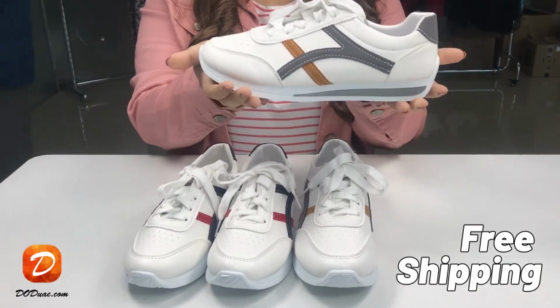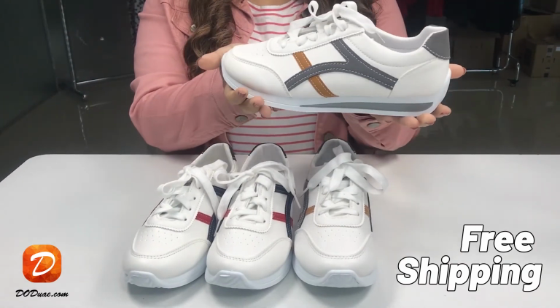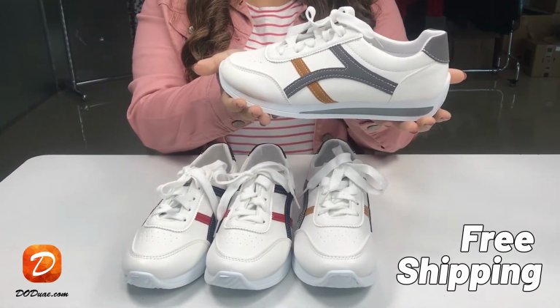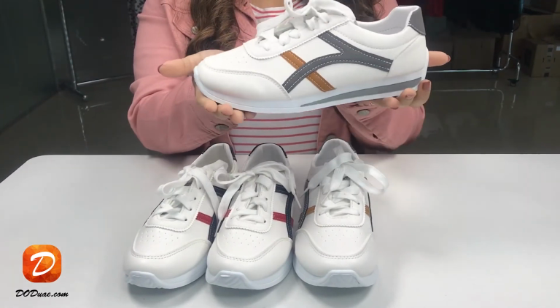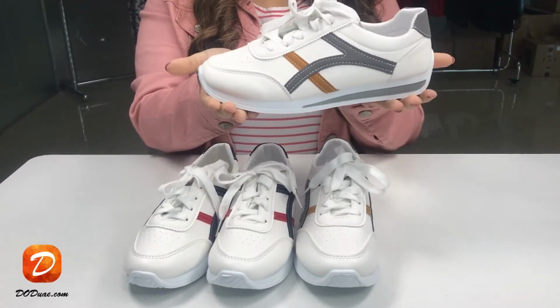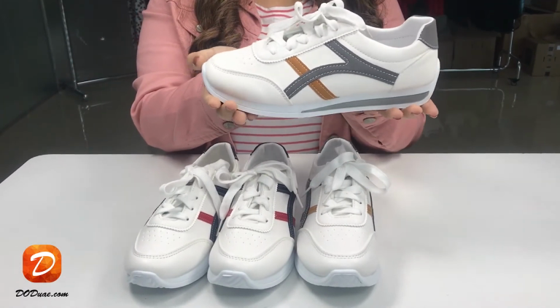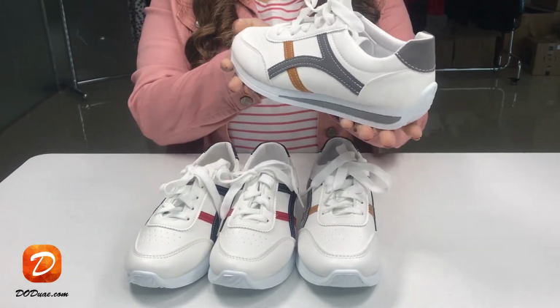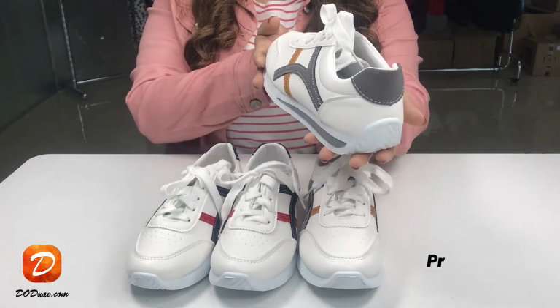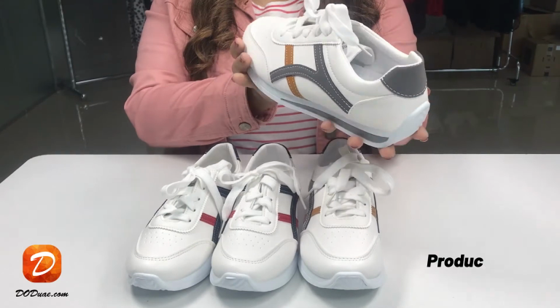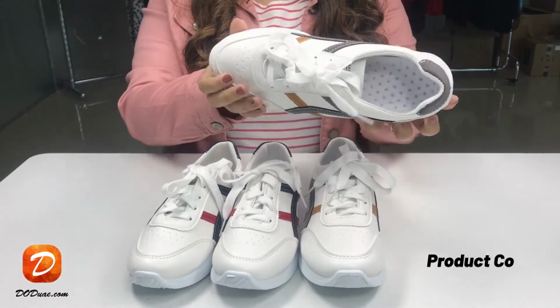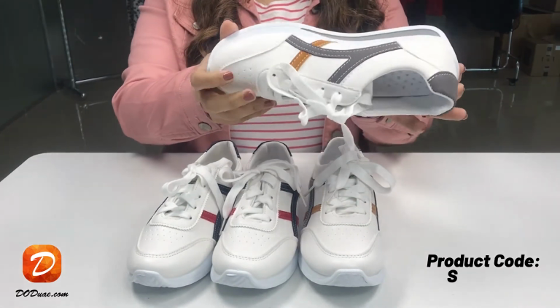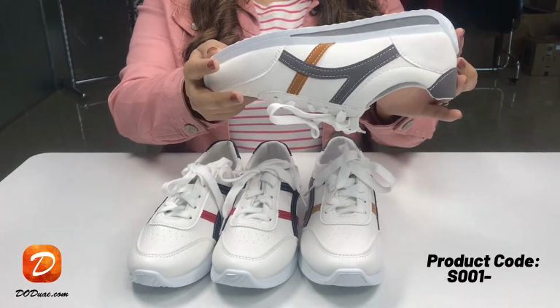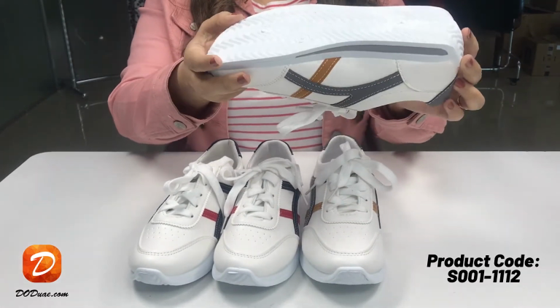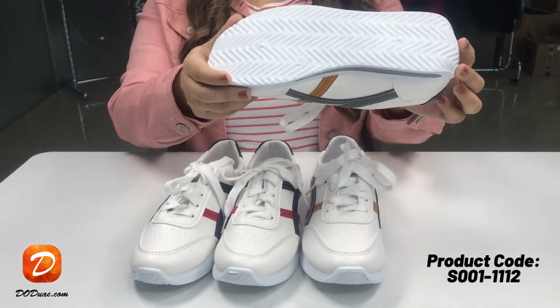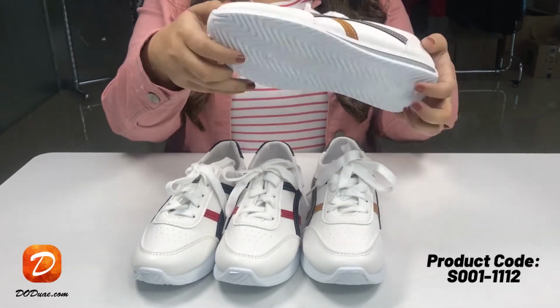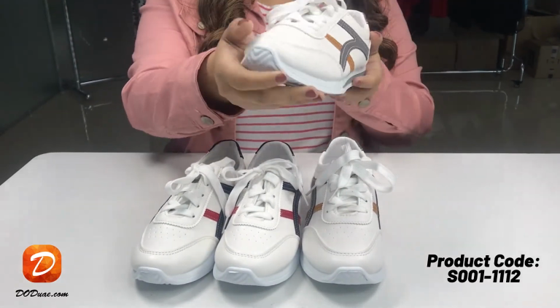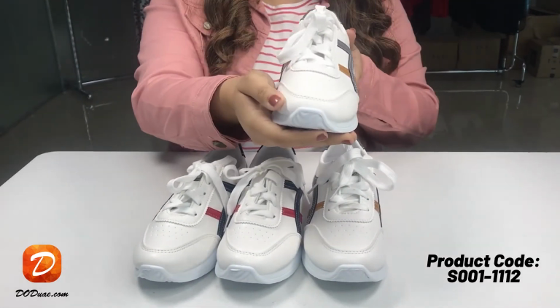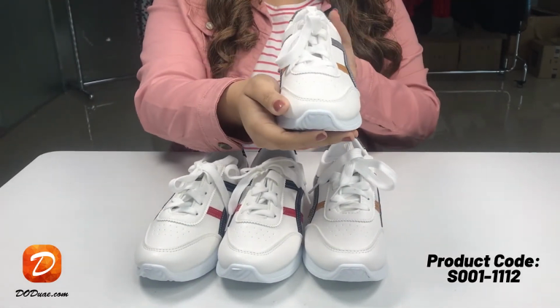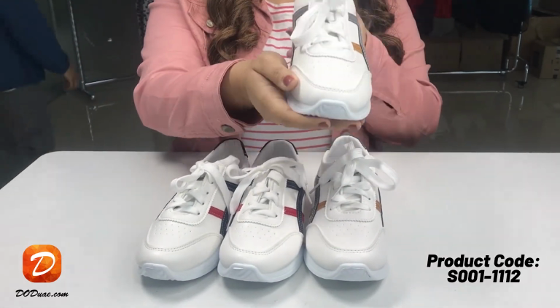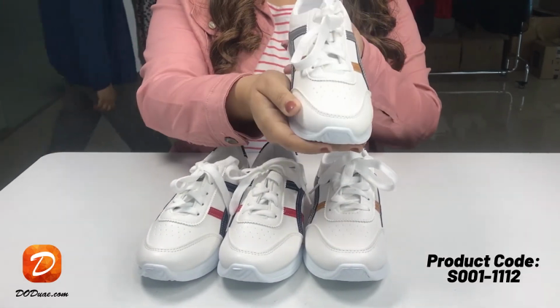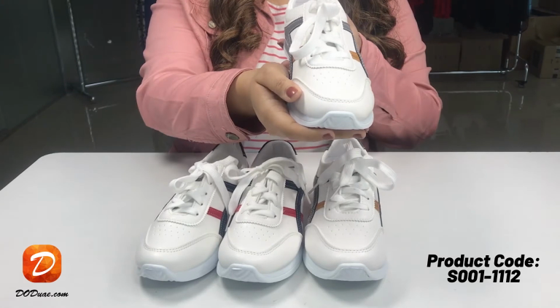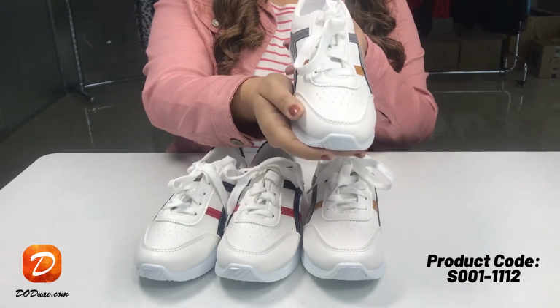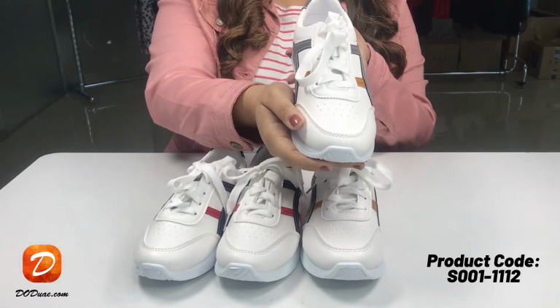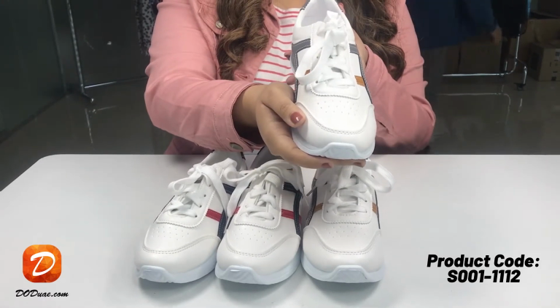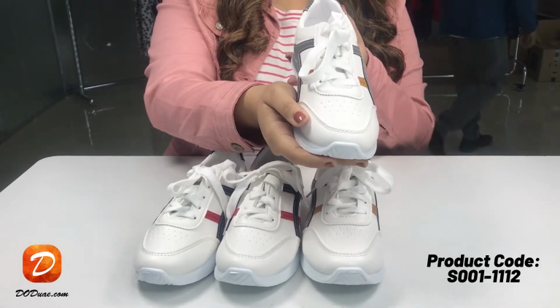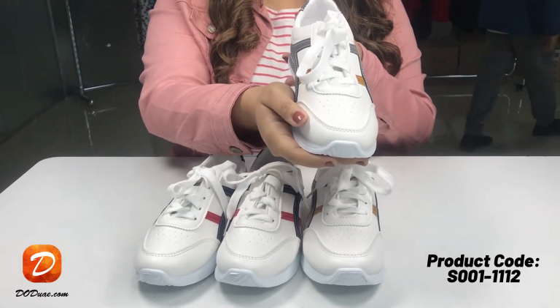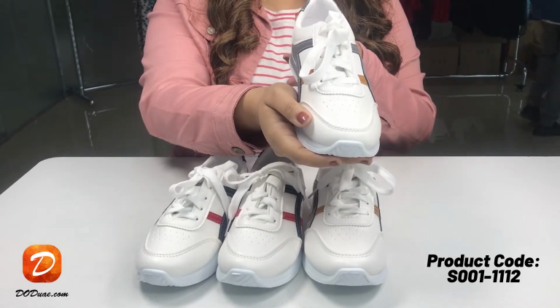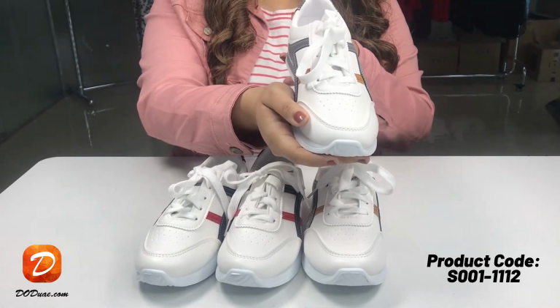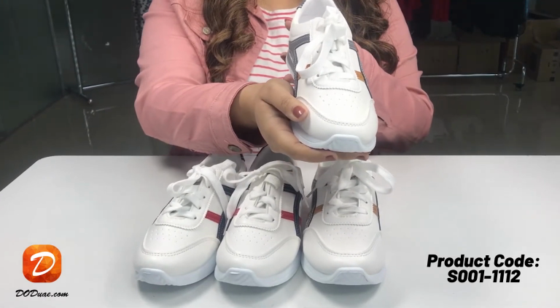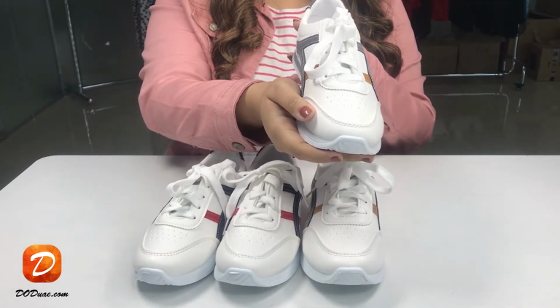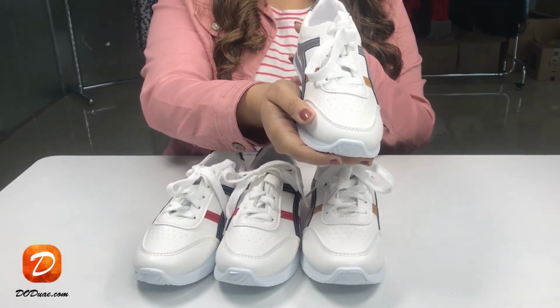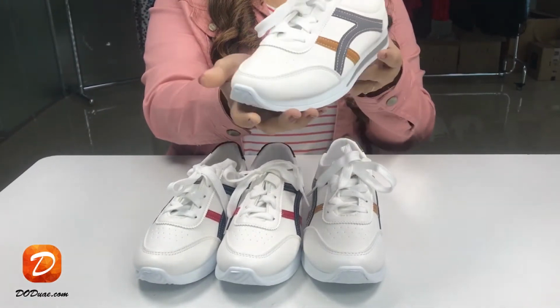It is available in five different sizes: 36, 37, 38, 39, and size 40. My feet size is 37 and these shoes fit perfectly on my feet, so you can buy the standard size as always you buy for yourself.